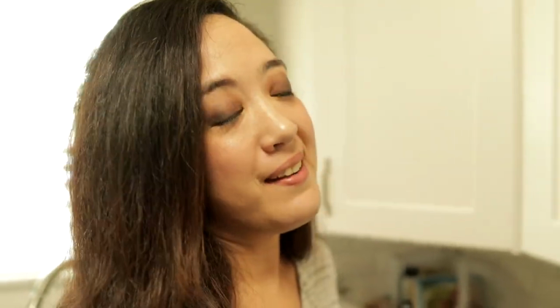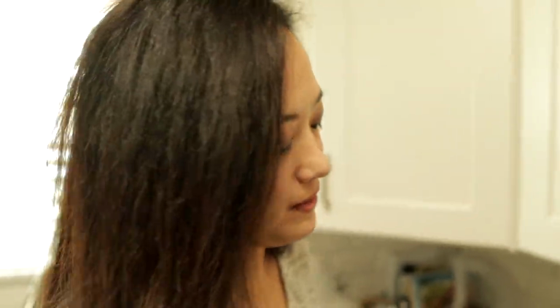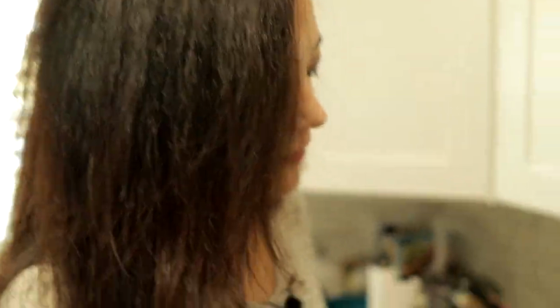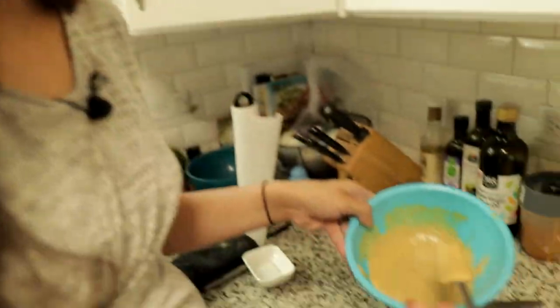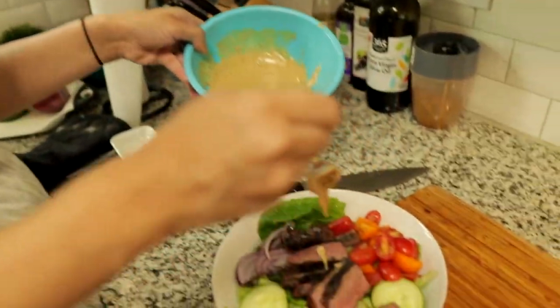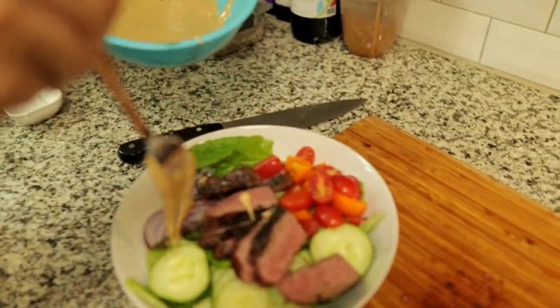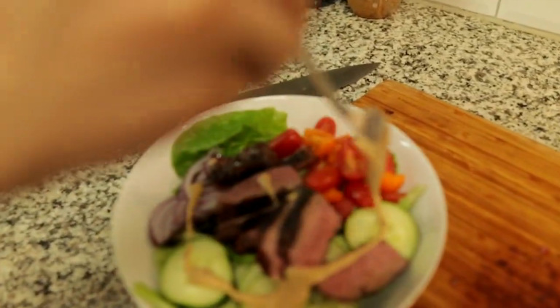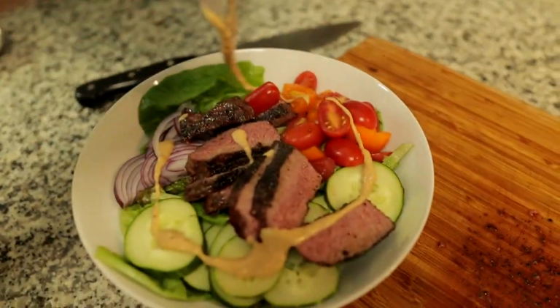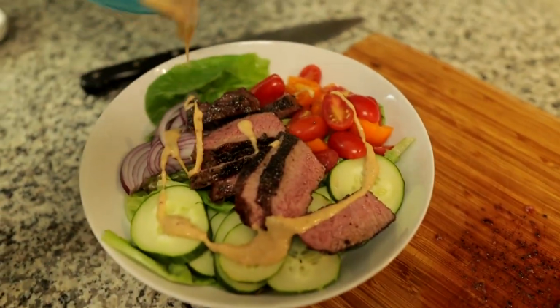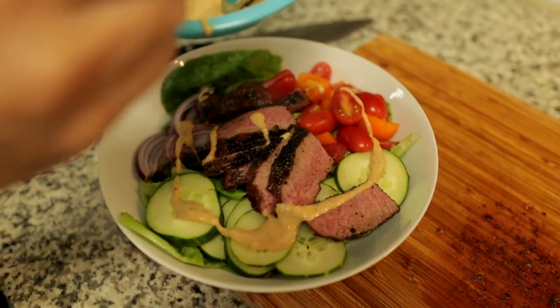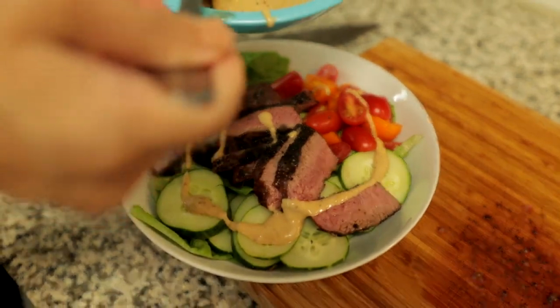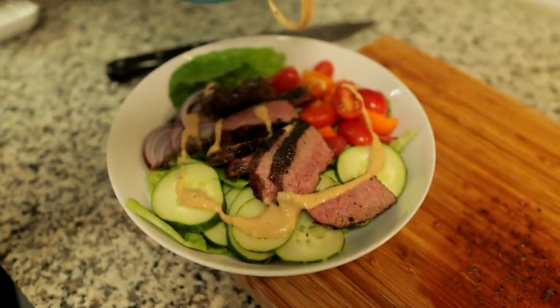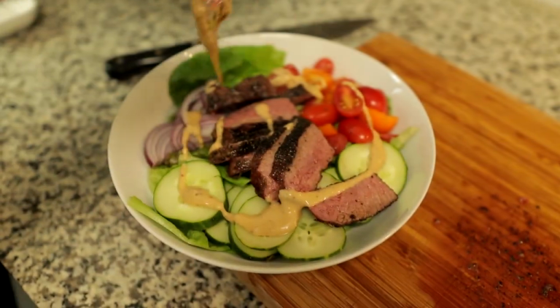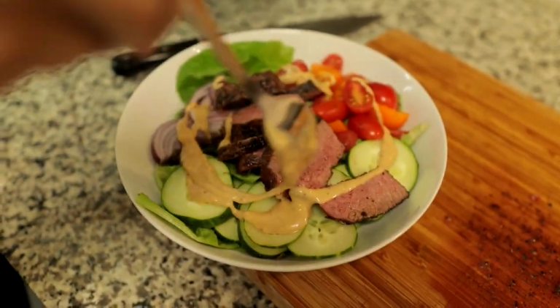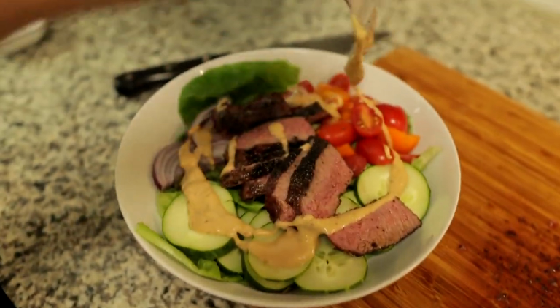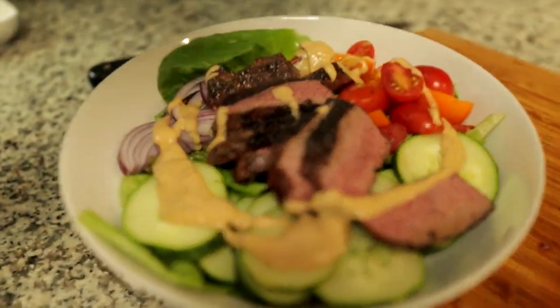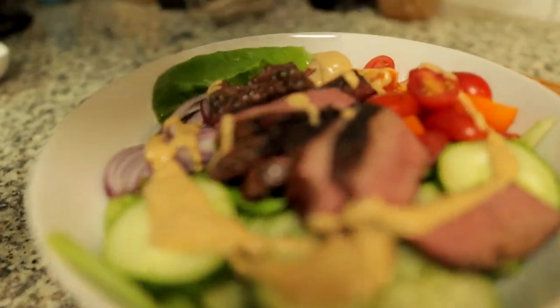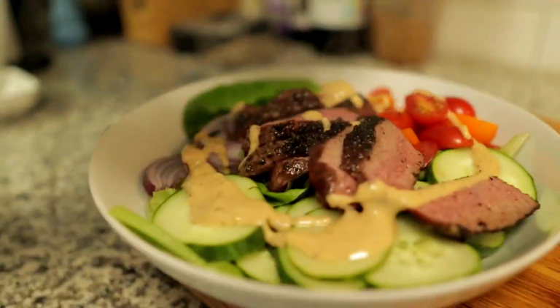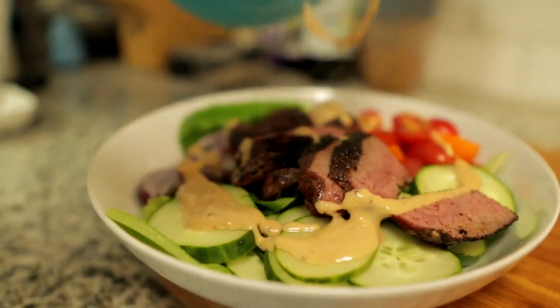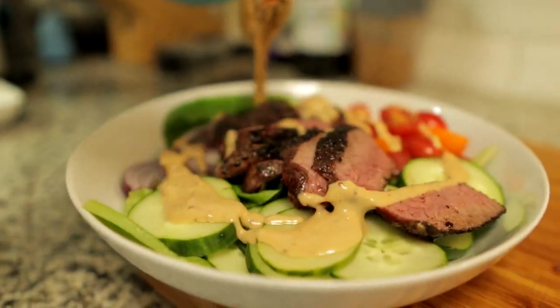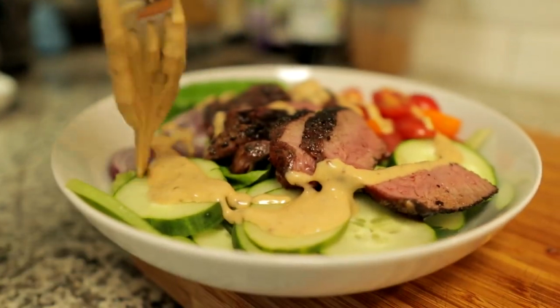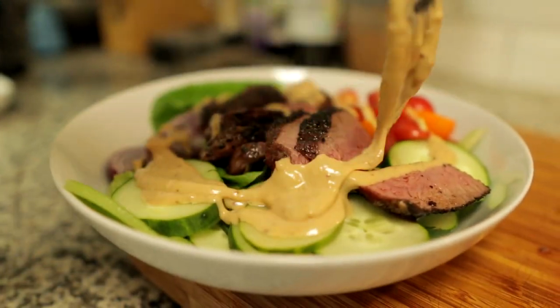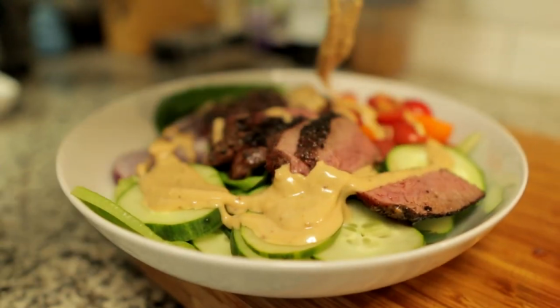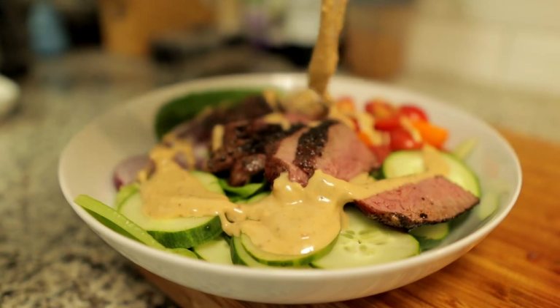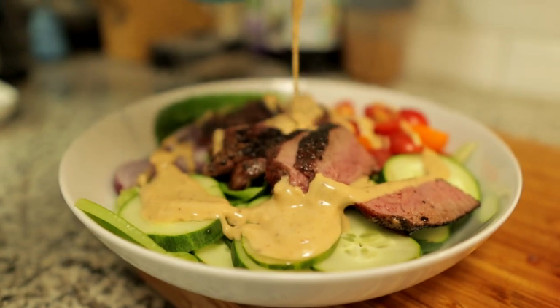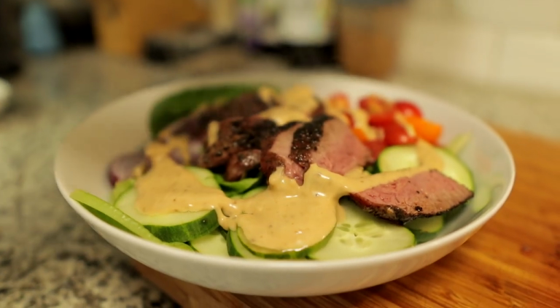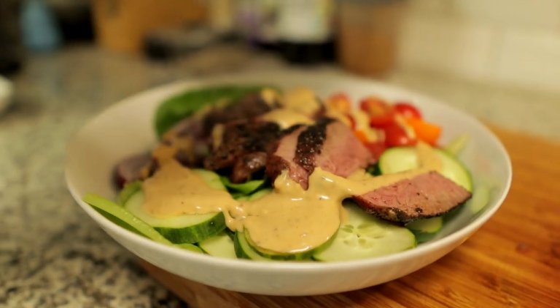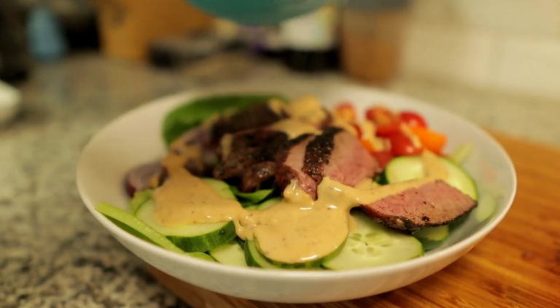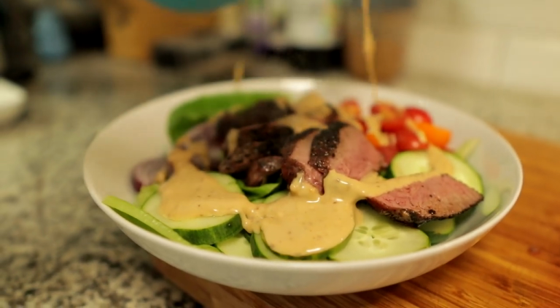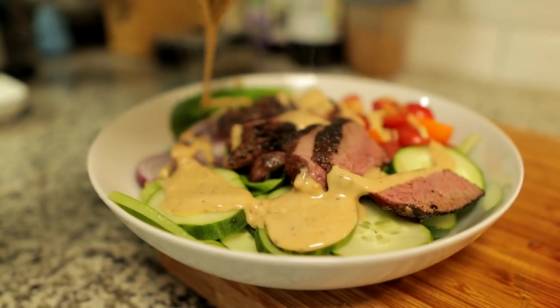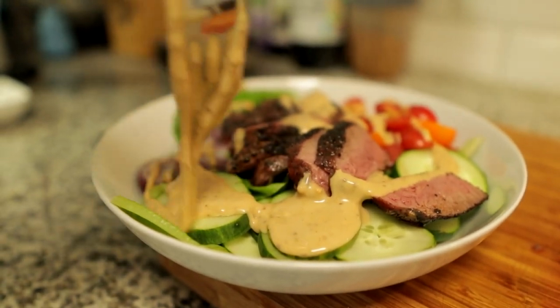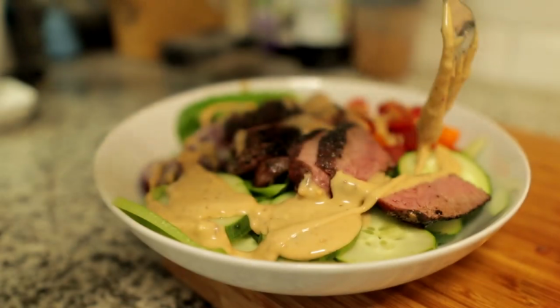Emily put together some cucumbers, red onion, and some tomatoes diced up on top of the freshly picked lettuce, and she's going to put the steak on there. Now she's just telling you how much she loves dressing, like any keto-er — I love my dressing as well. And she's going to drizzle this dressing on there for a really long time.